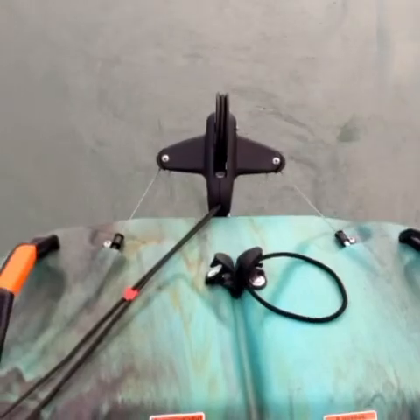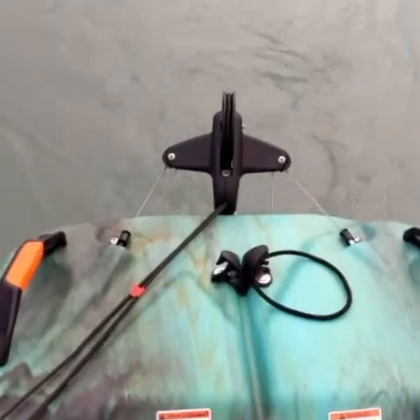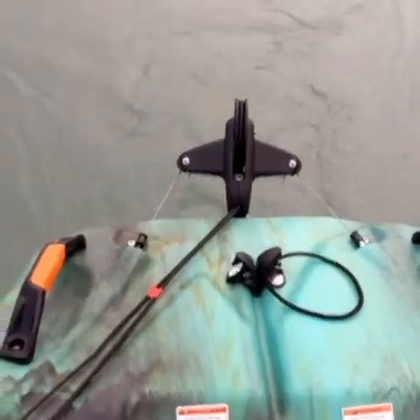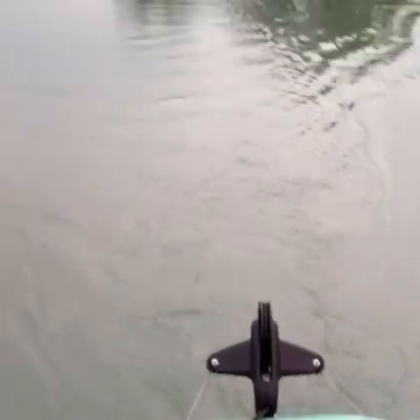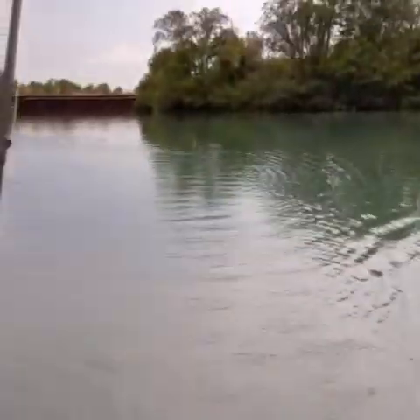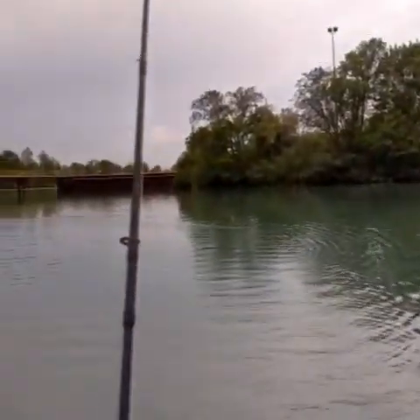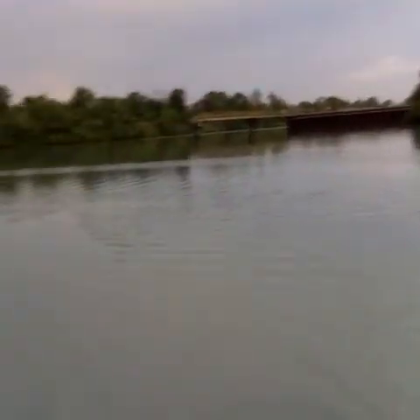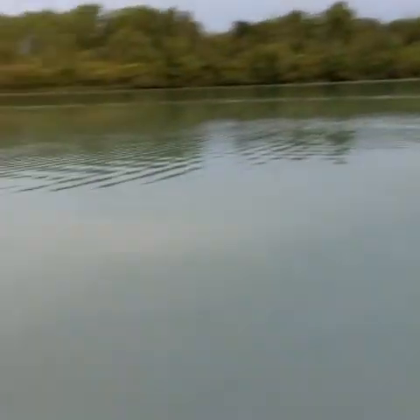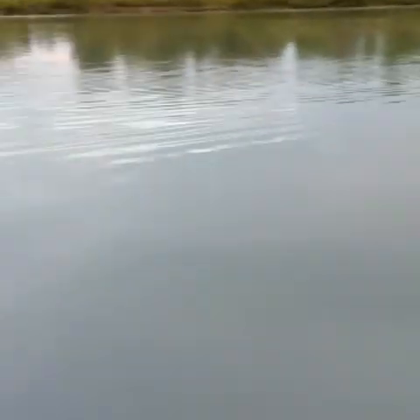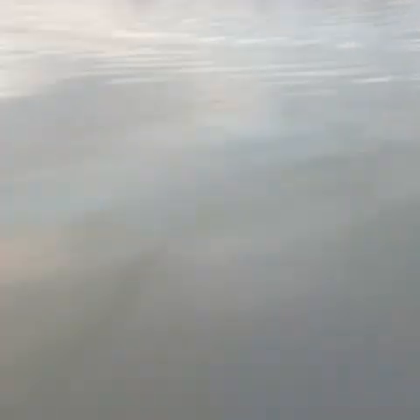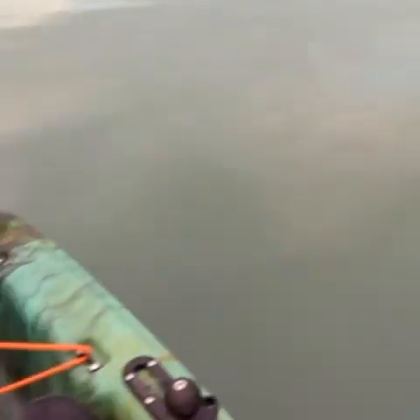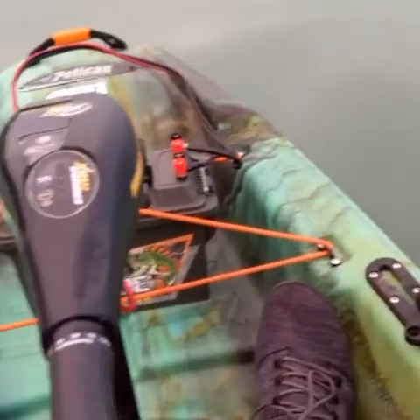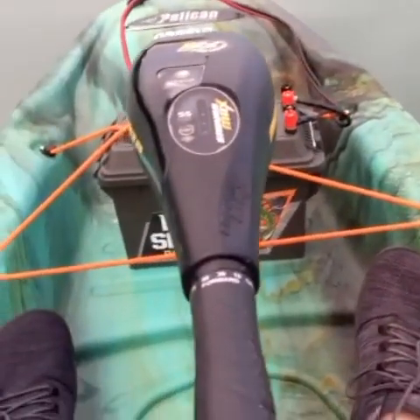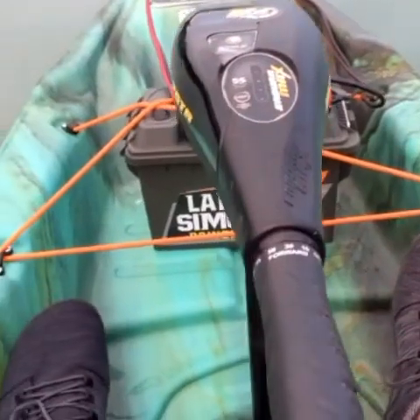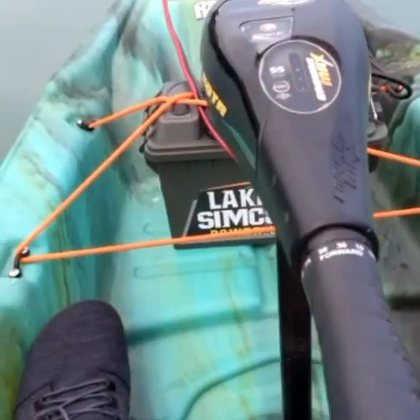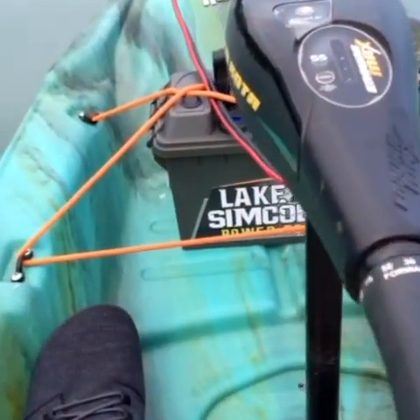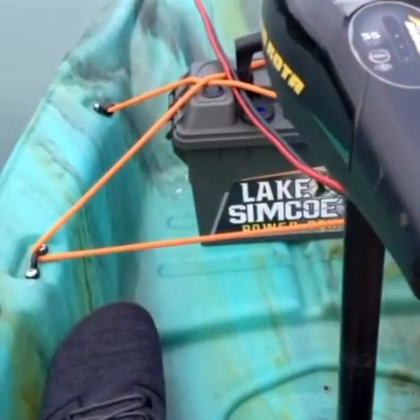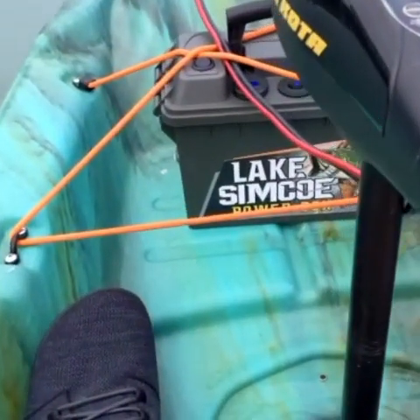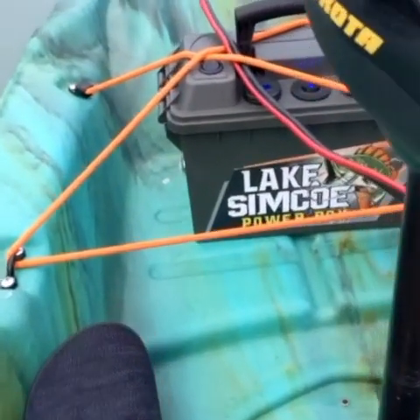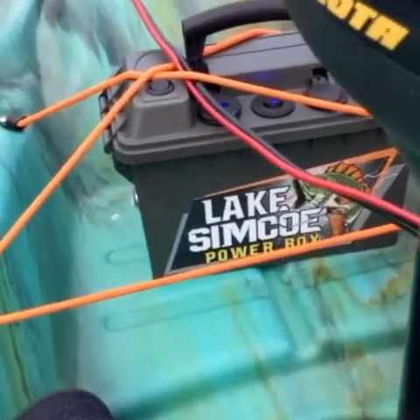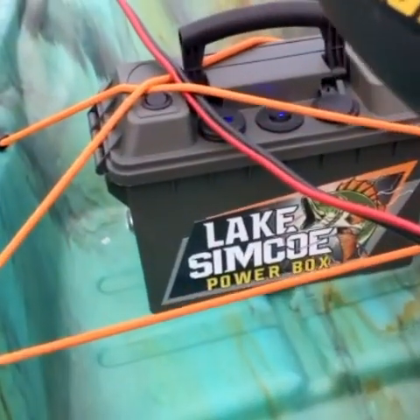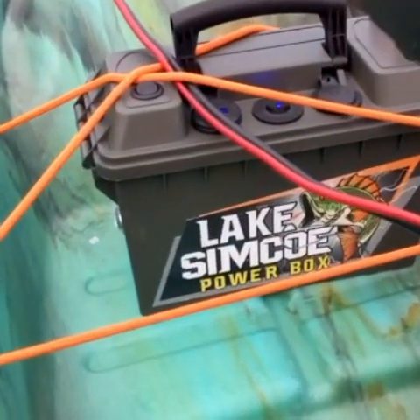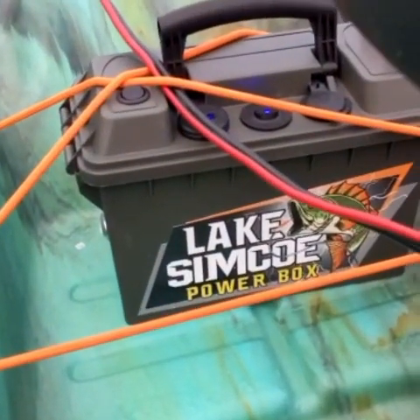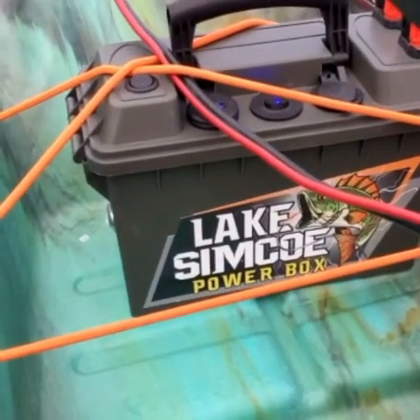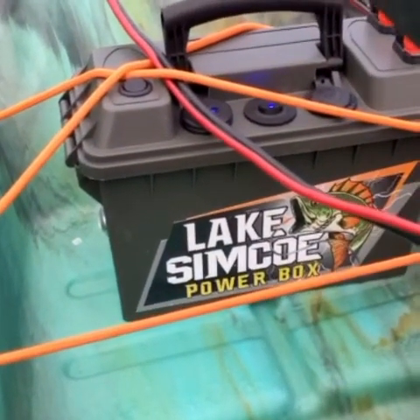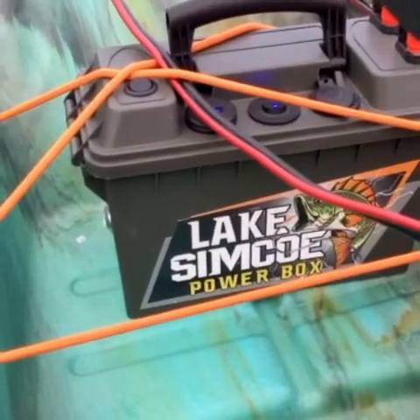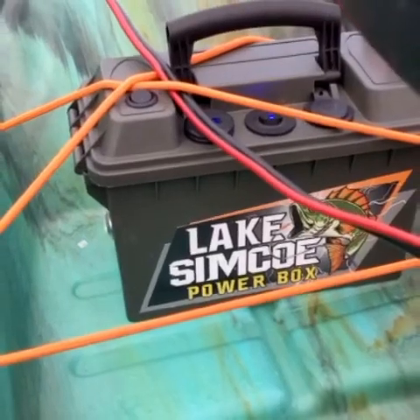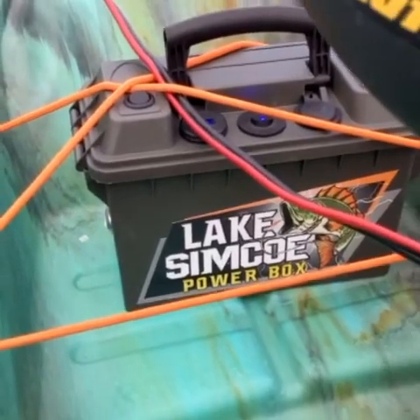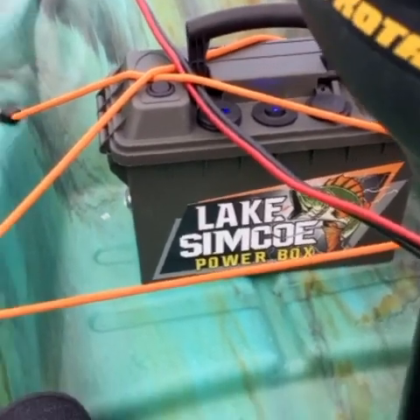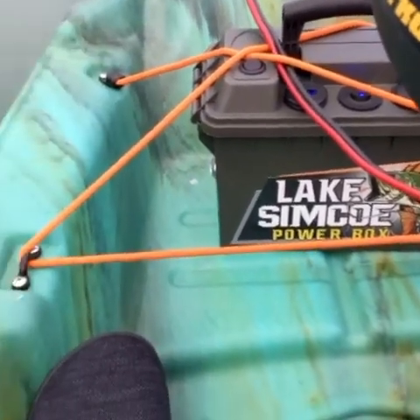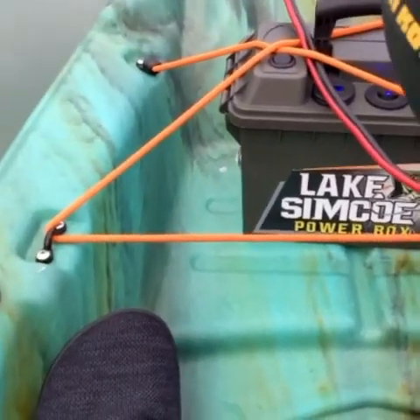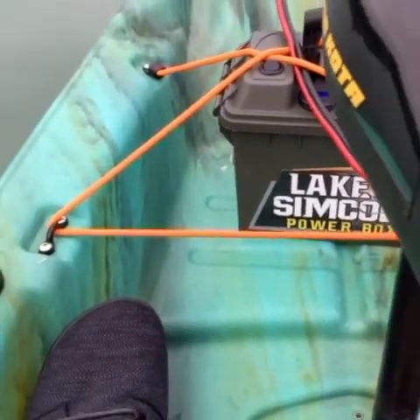I'm out in my Catch 110 that I modified with a Duramax 55 trolling motor. I'm running it at 30%, which is 2.6 kilometers per hour. I've been running about two hours and 10 minutes.